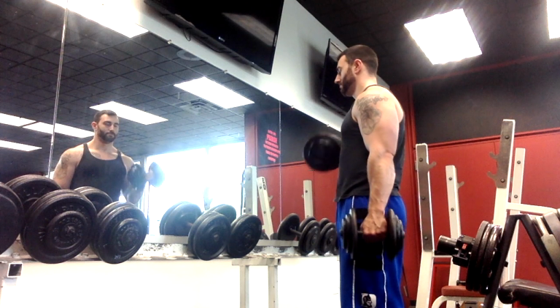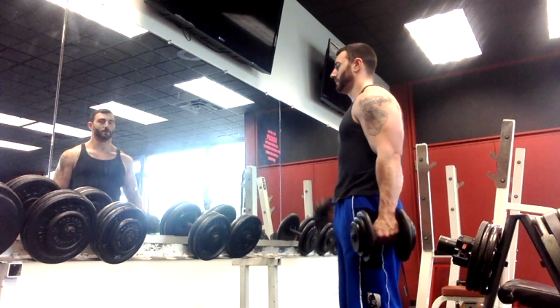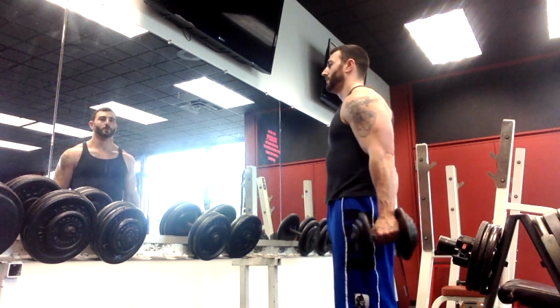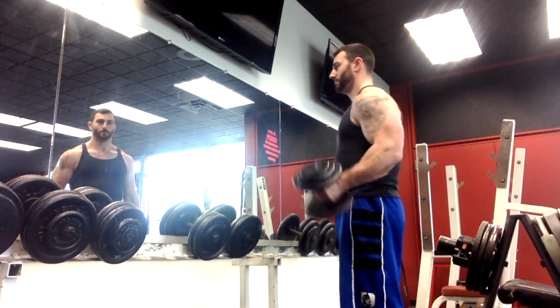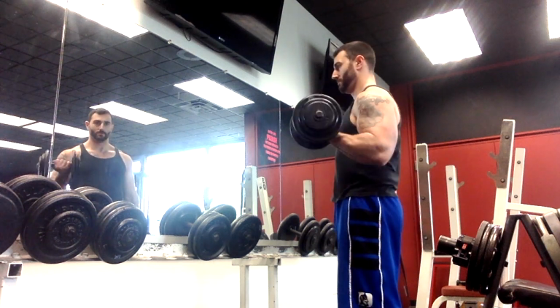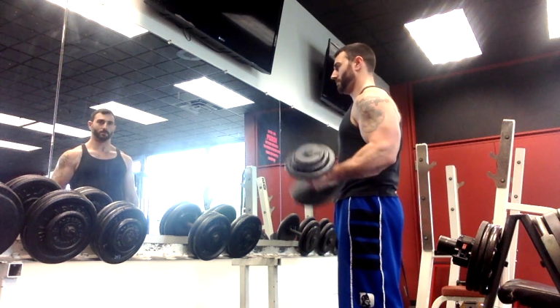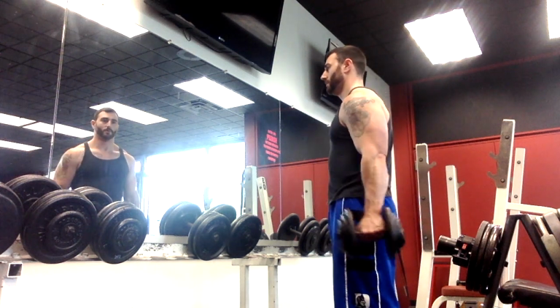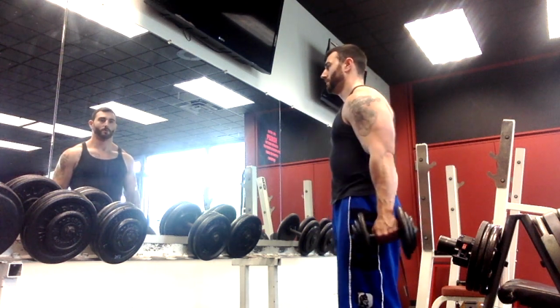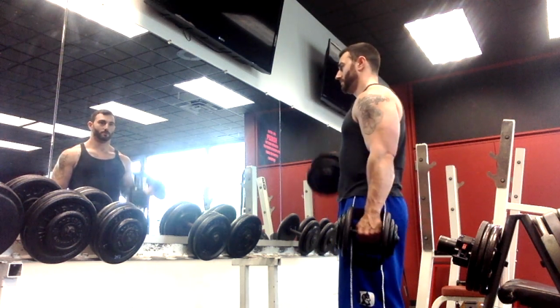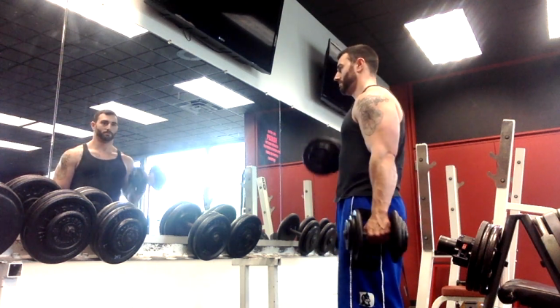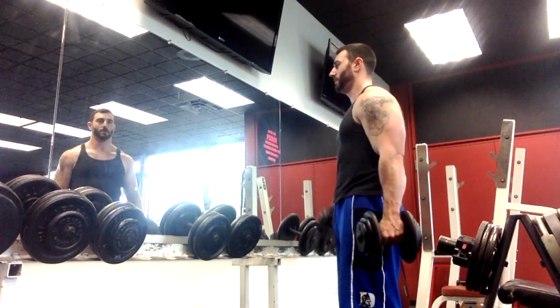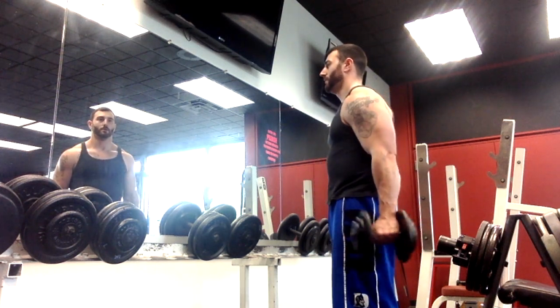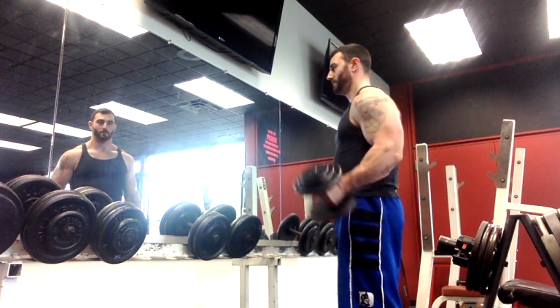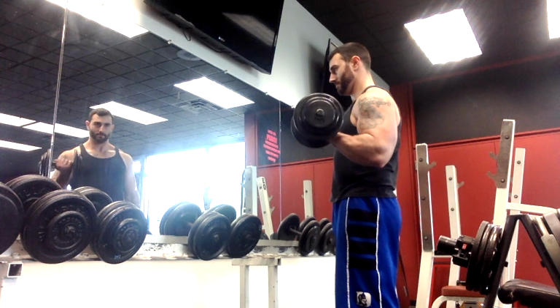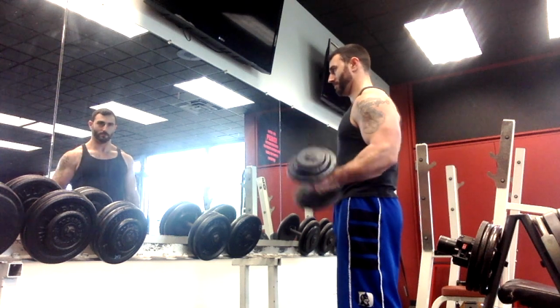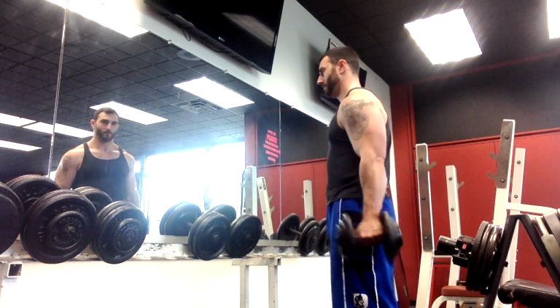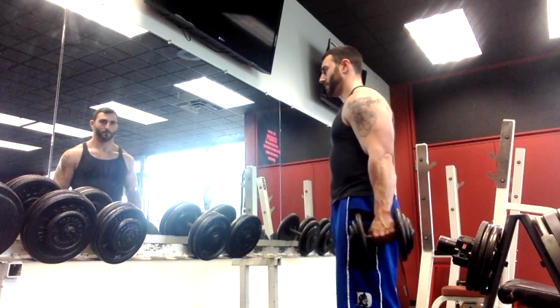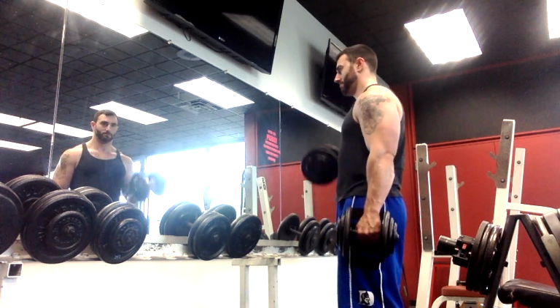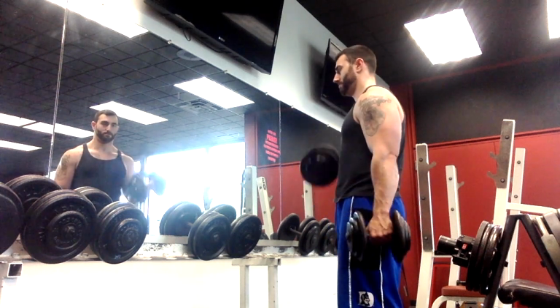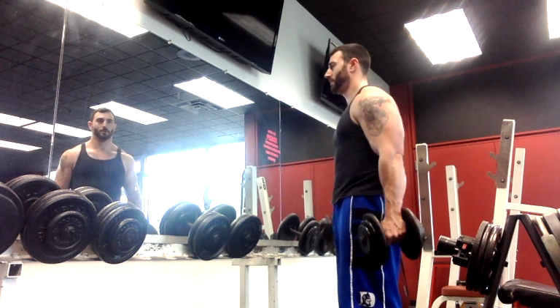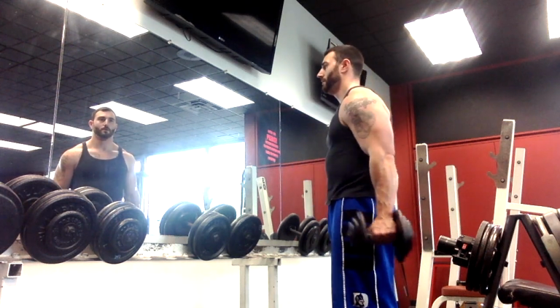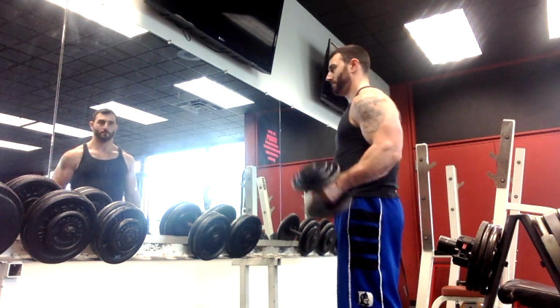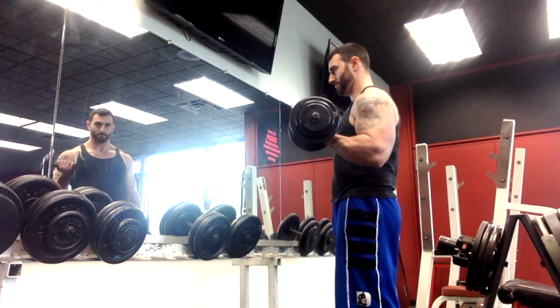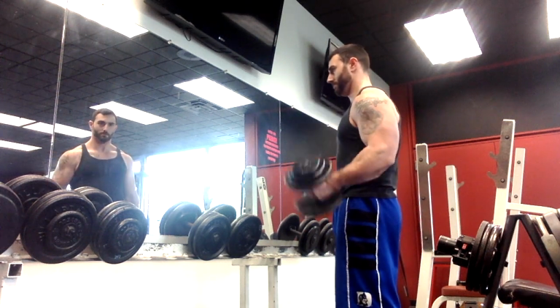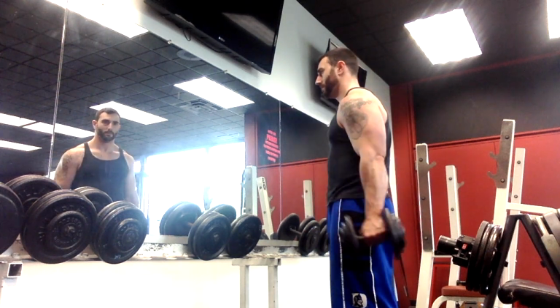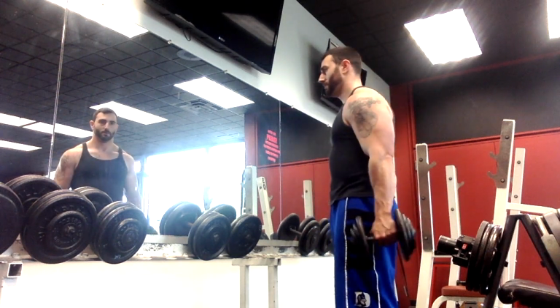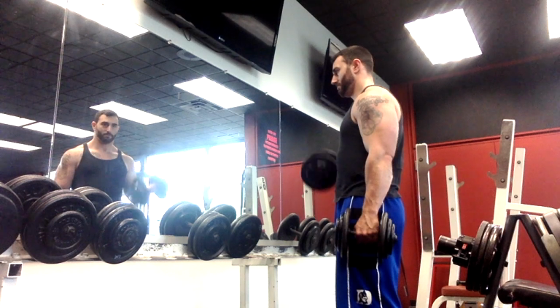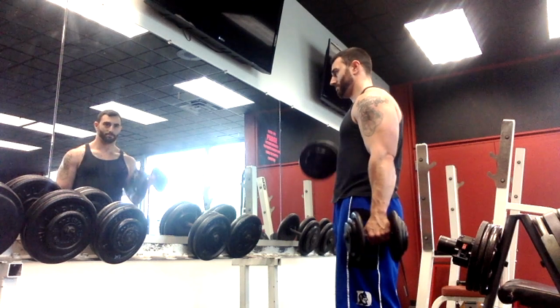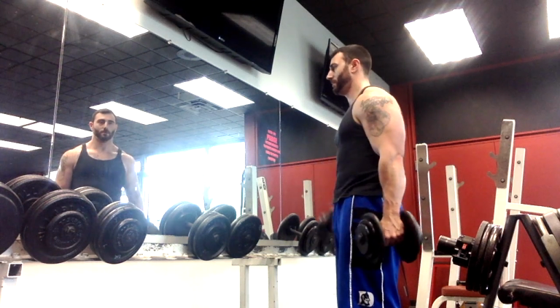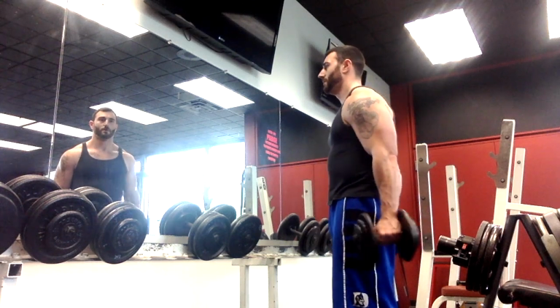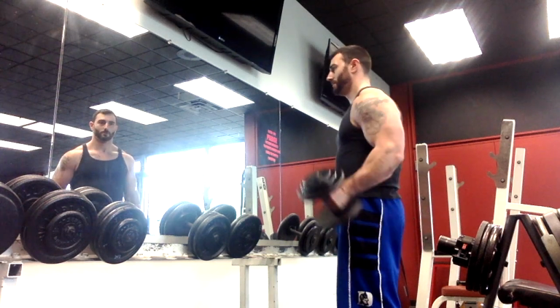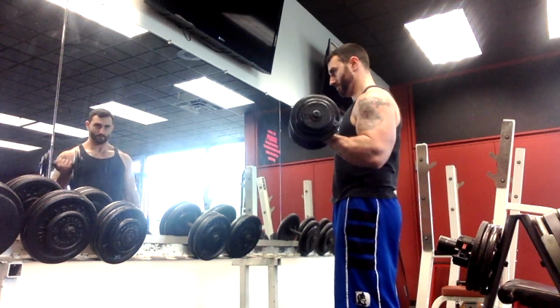In this example I'm doing a drop set with curls. You could pretty much do this with any exercise. This is a lot easier with dumbbells versus a barbell because you don't have to reload the plates. A machine is also very easy to do this with because you could just change the pin.